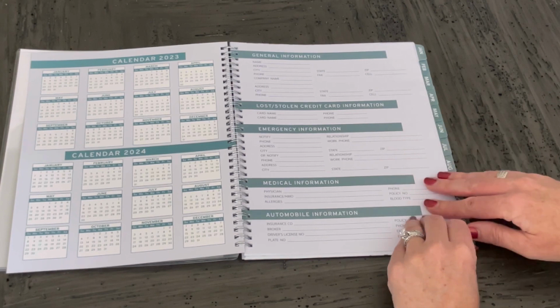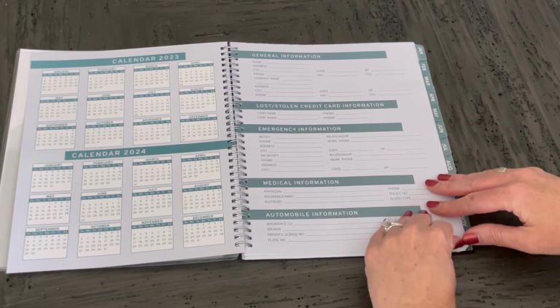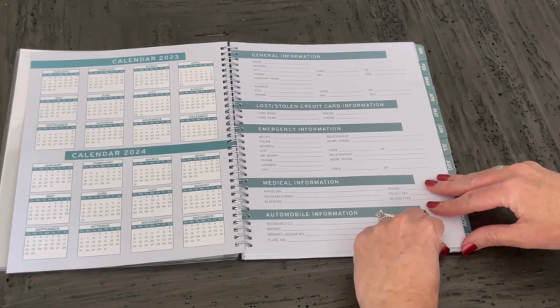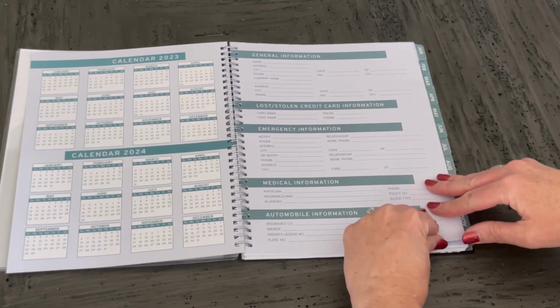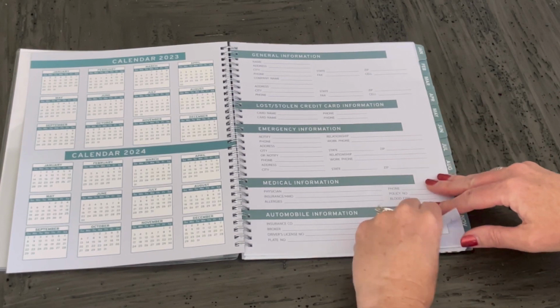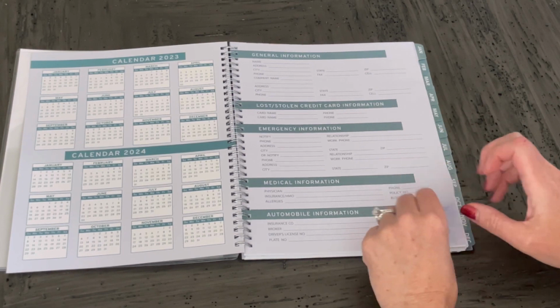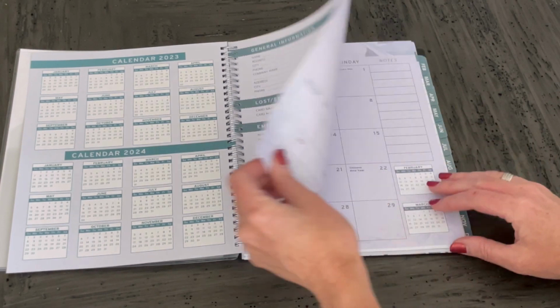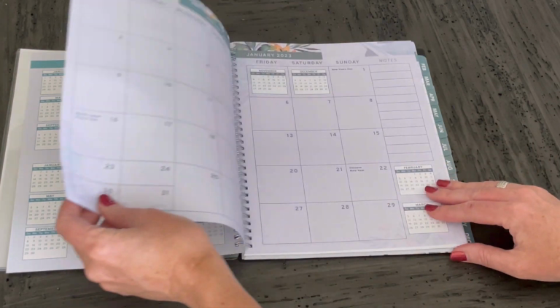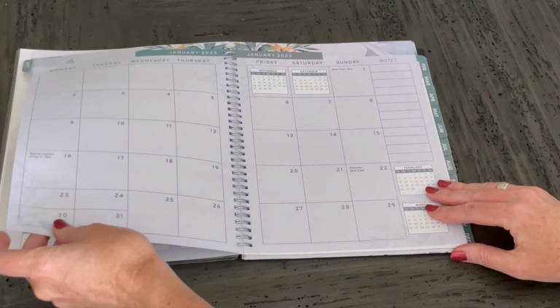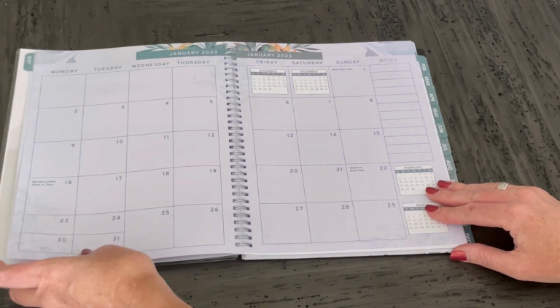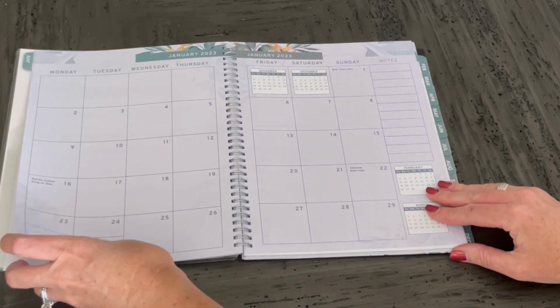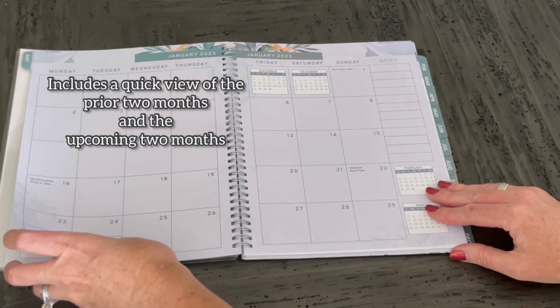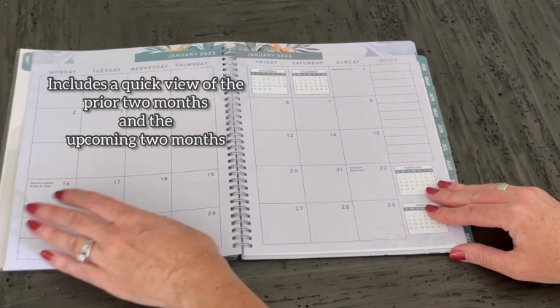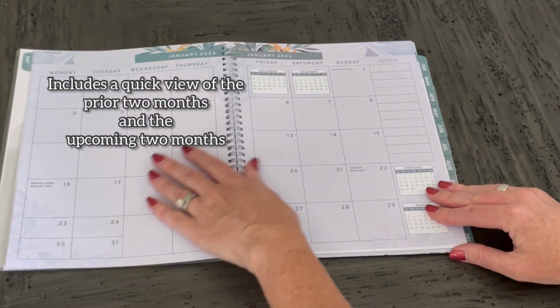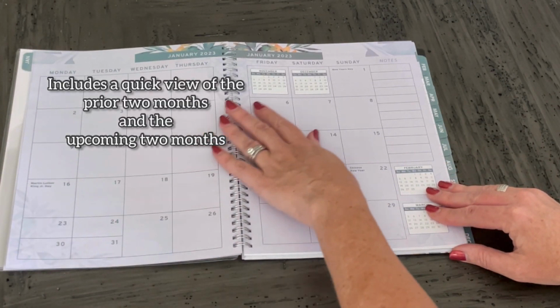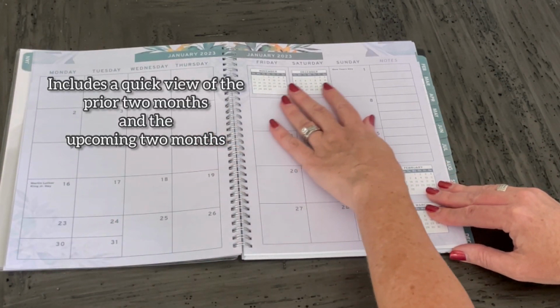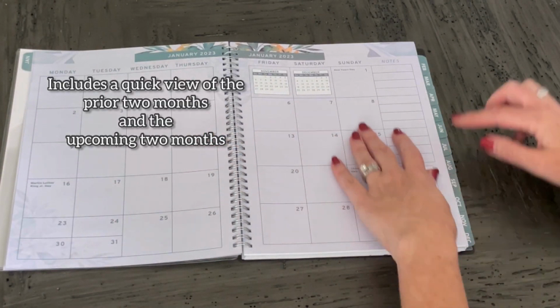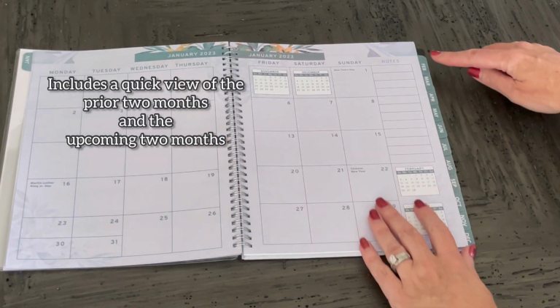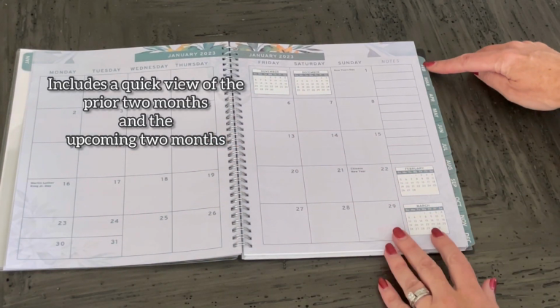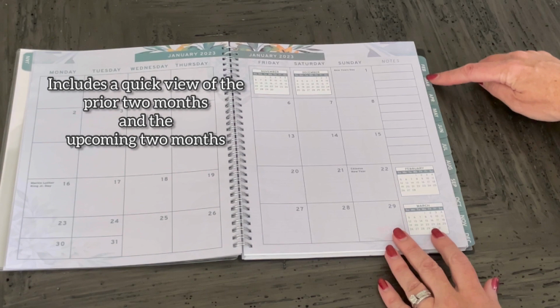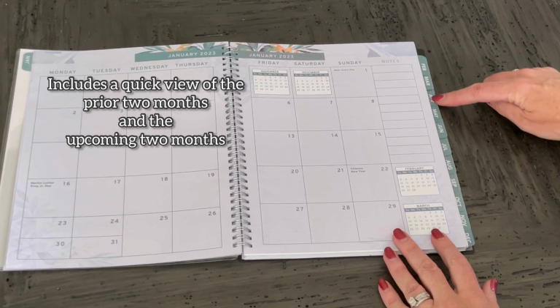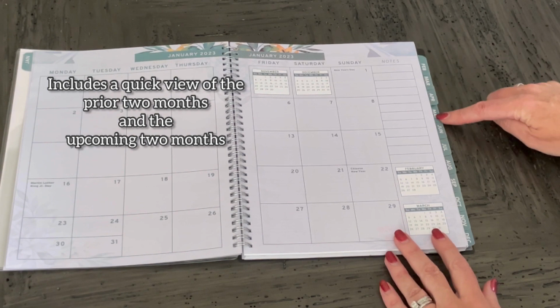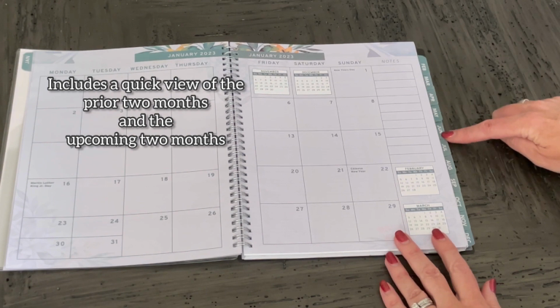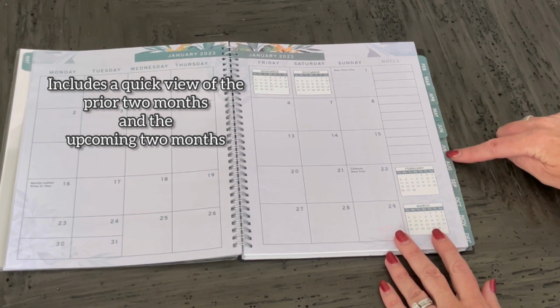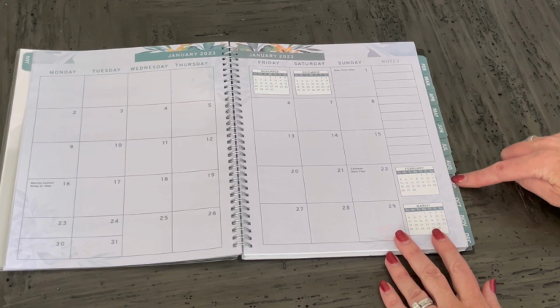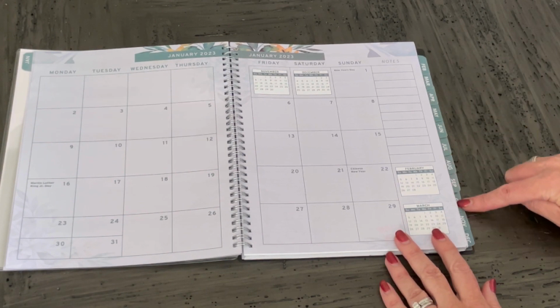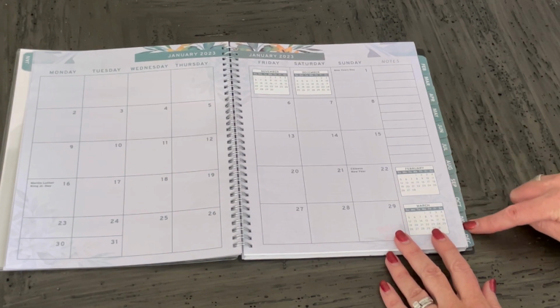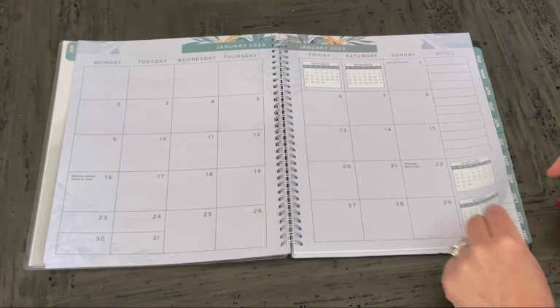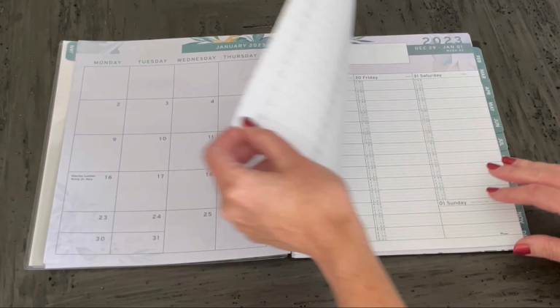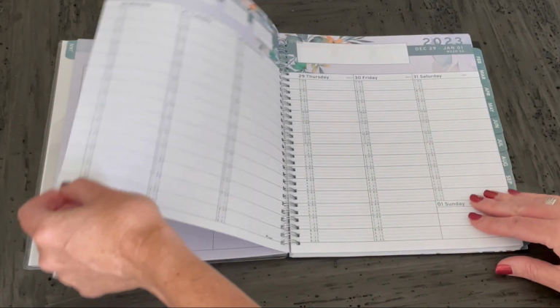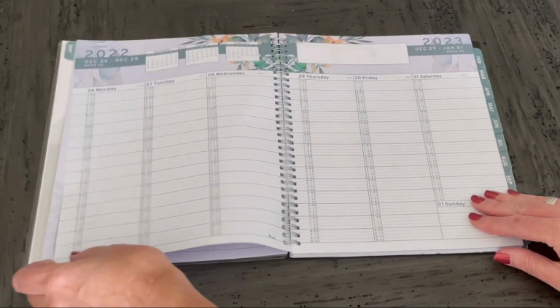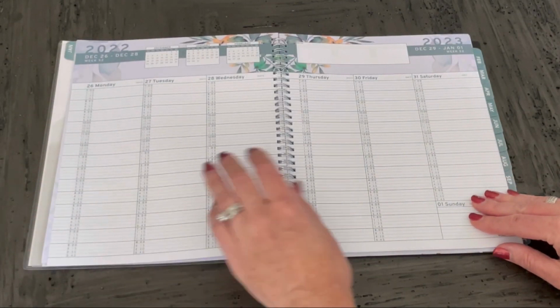Of course, you have your important numbers. And then you get into the monthly view for the first month. They have the monthly tabs down the side.